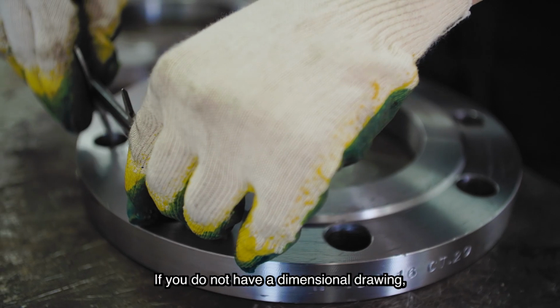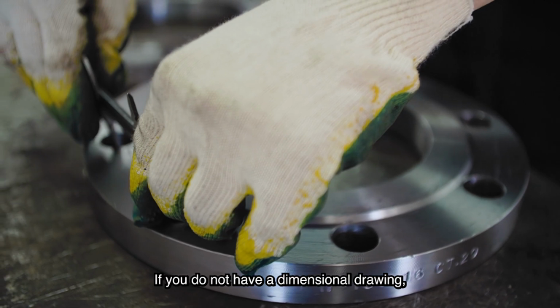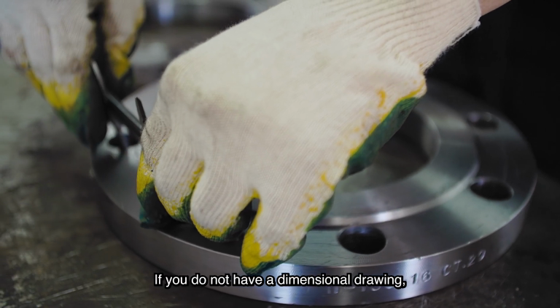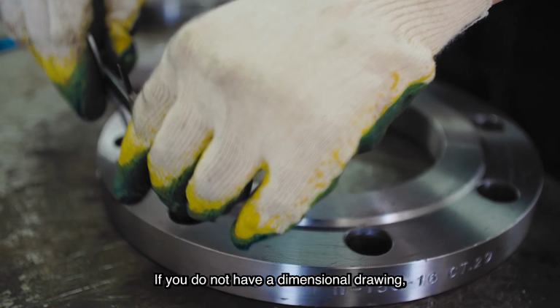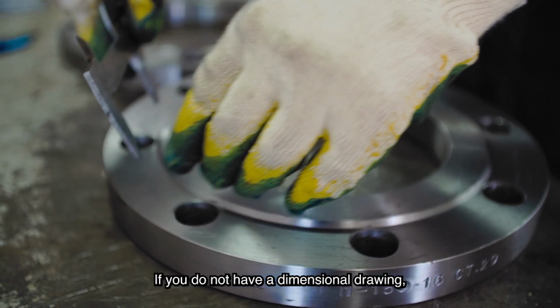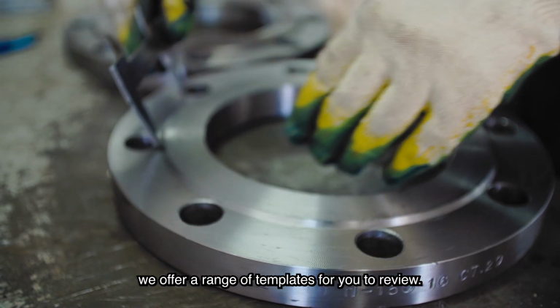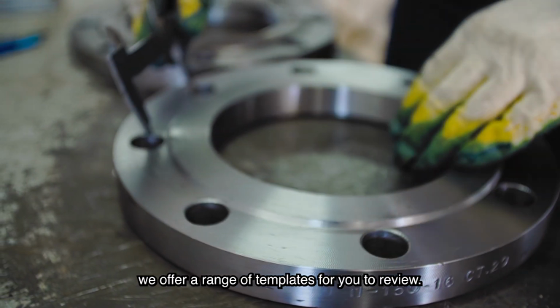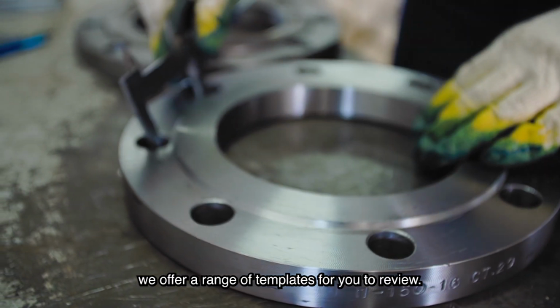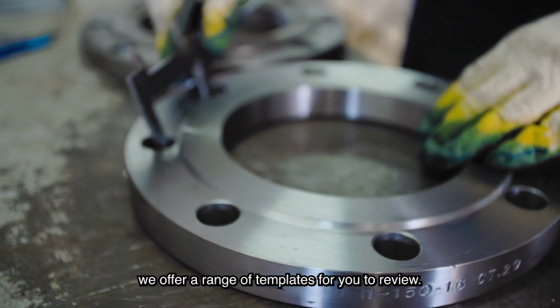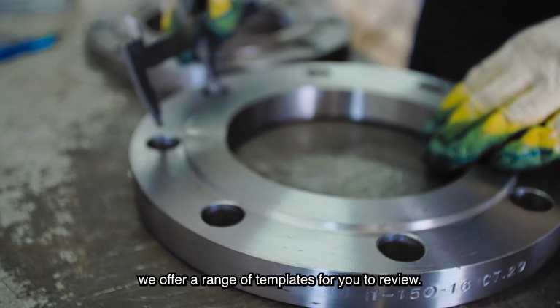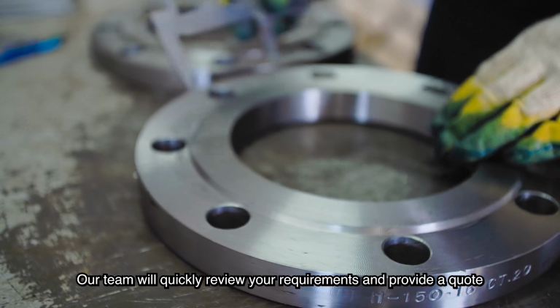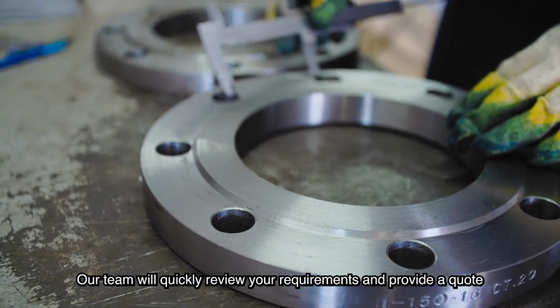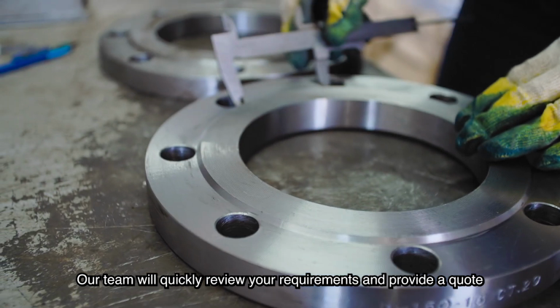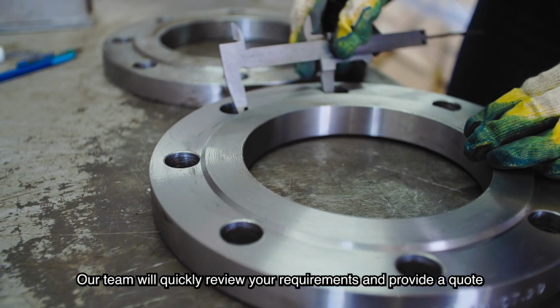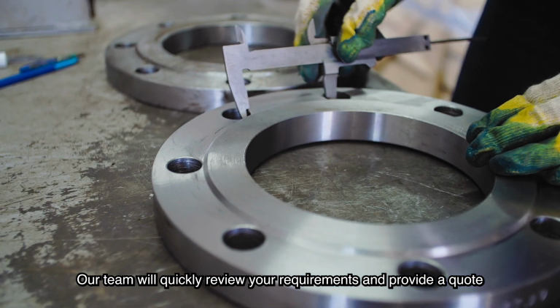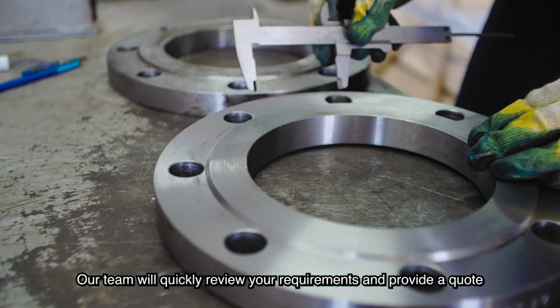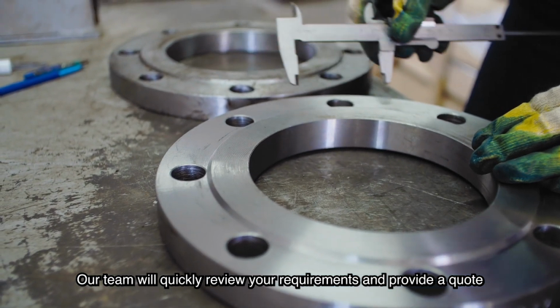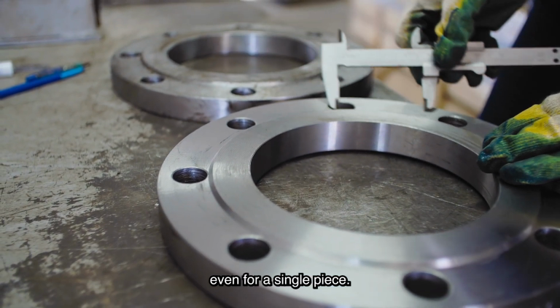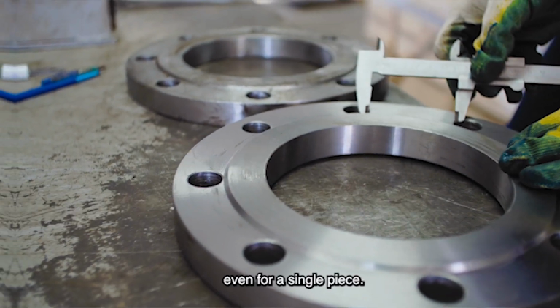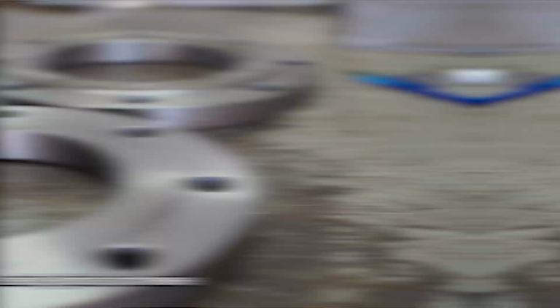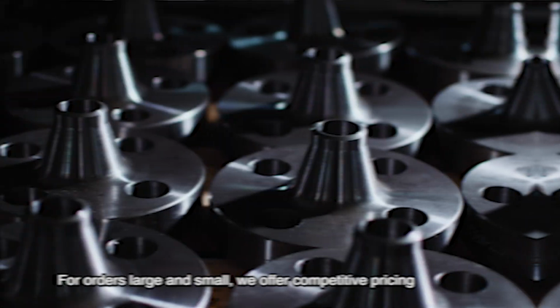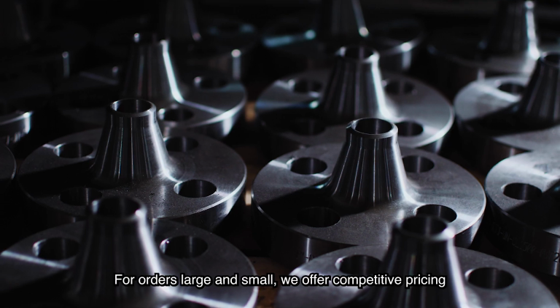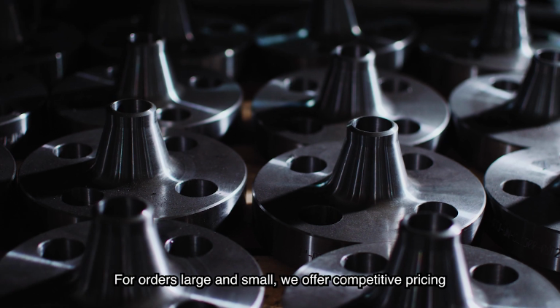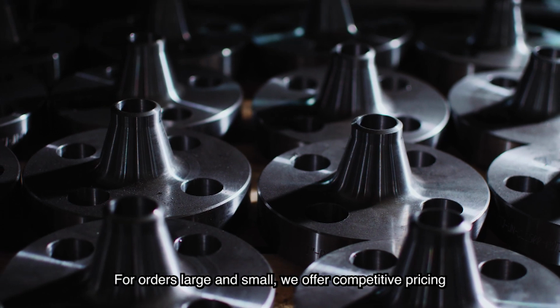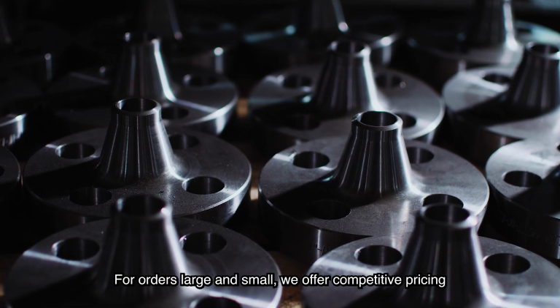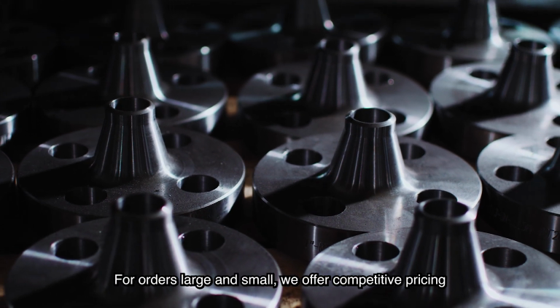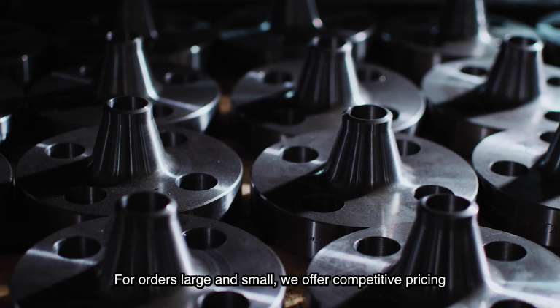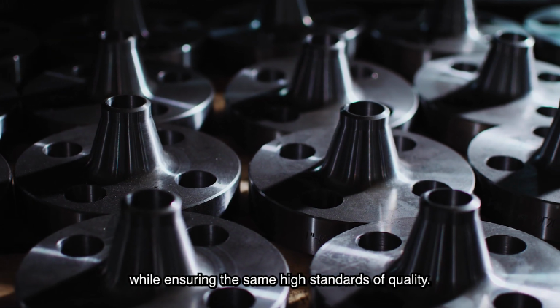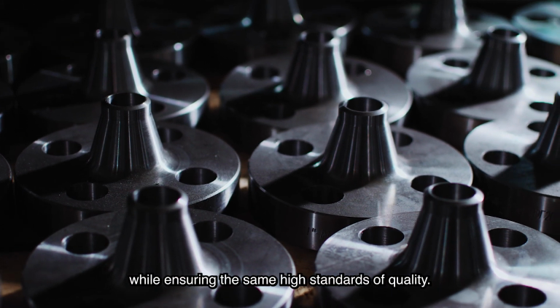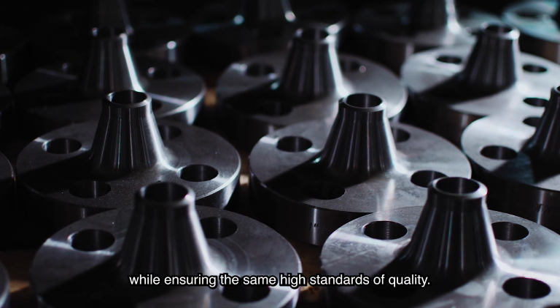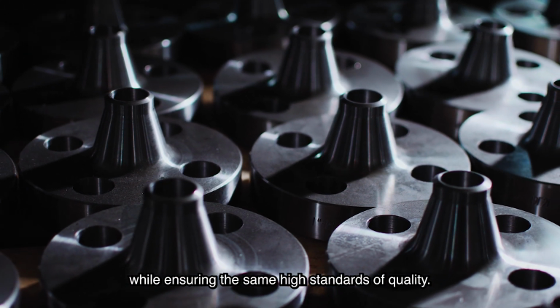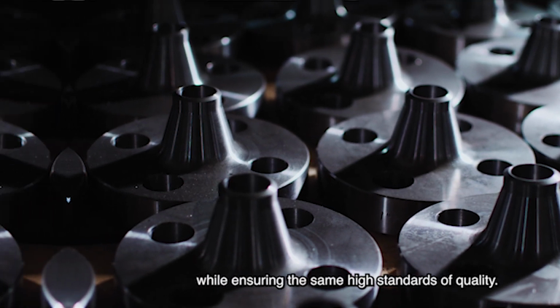If you do not have a dimensional drawing, we offer a range of templates for you to review. Our team will quickly review your requirements and provide a quote, even for a single piece. For orders large and small, we offer competitive pricing while ensuring the same high standards of quality.